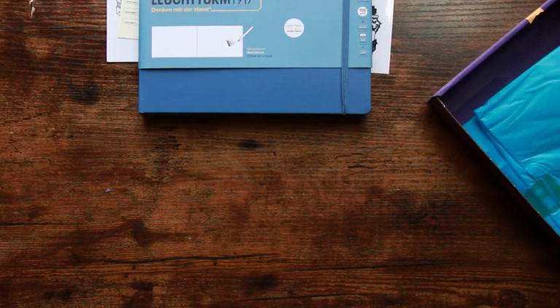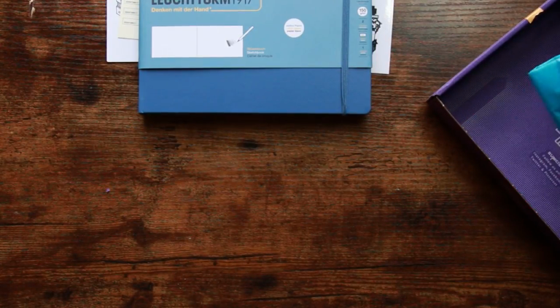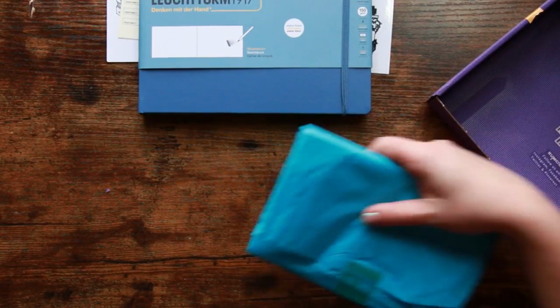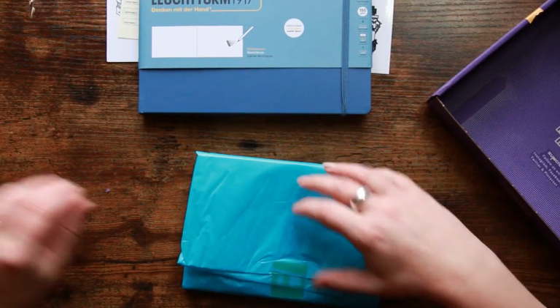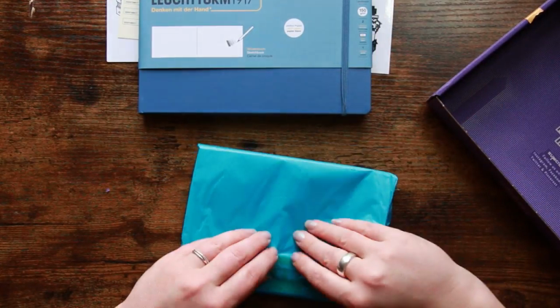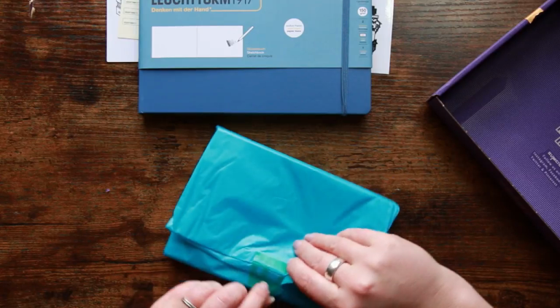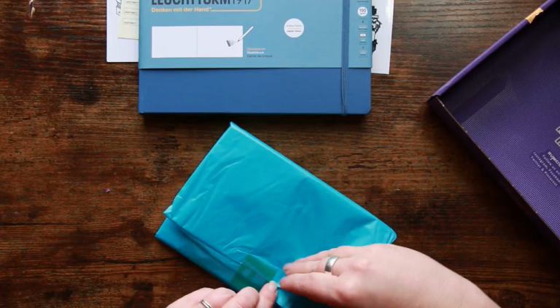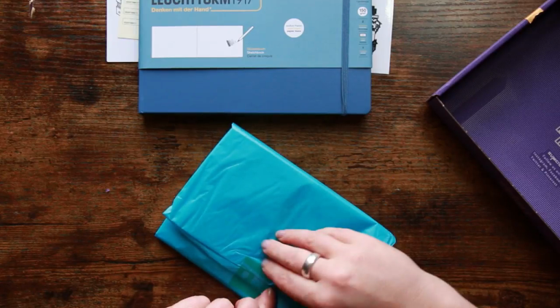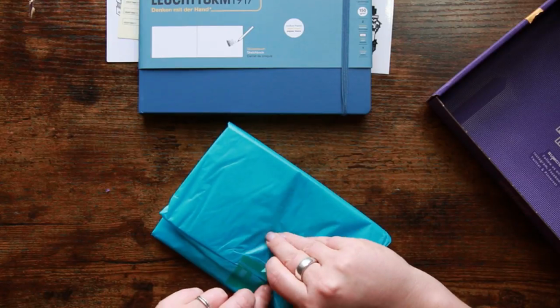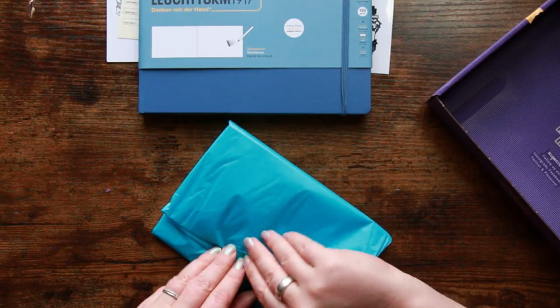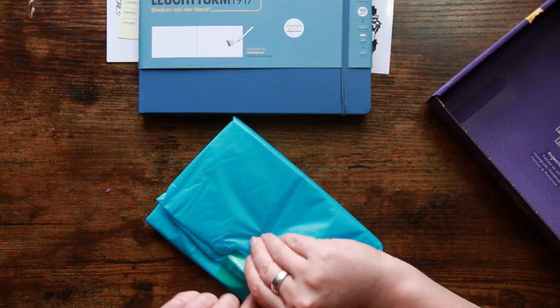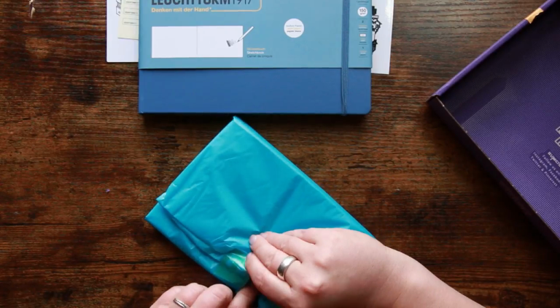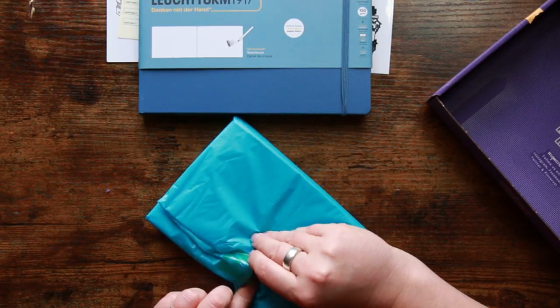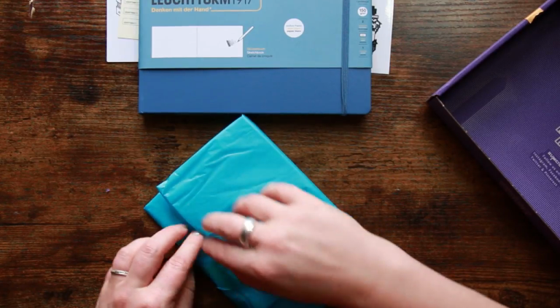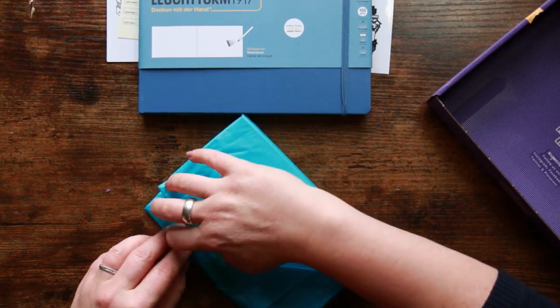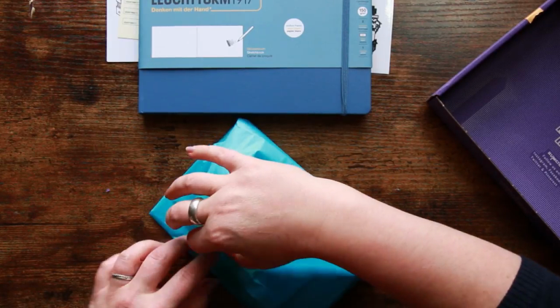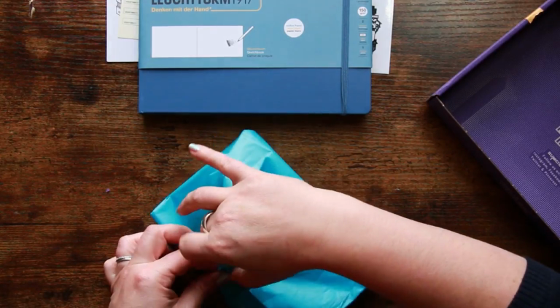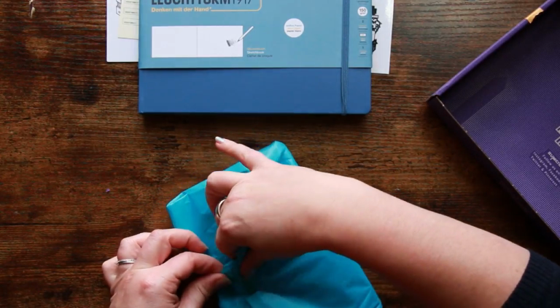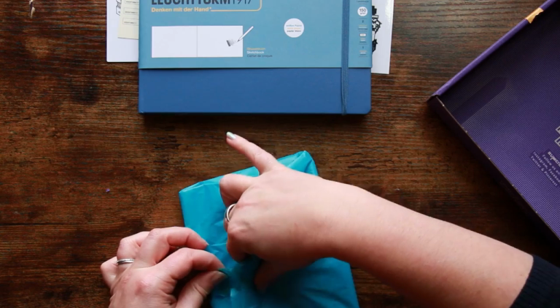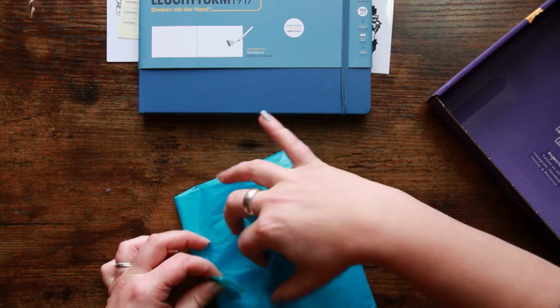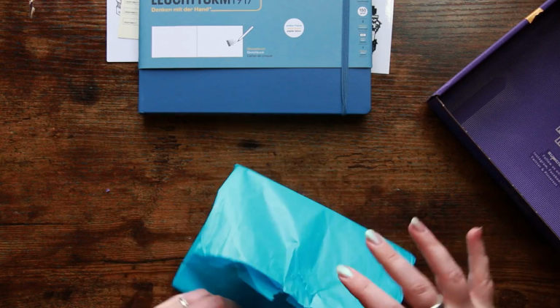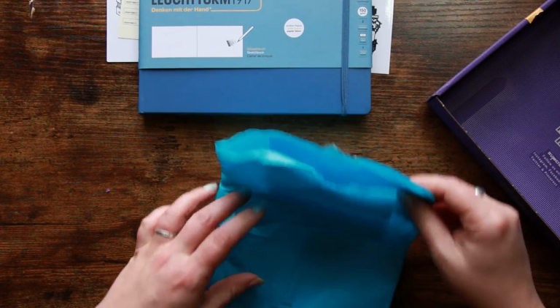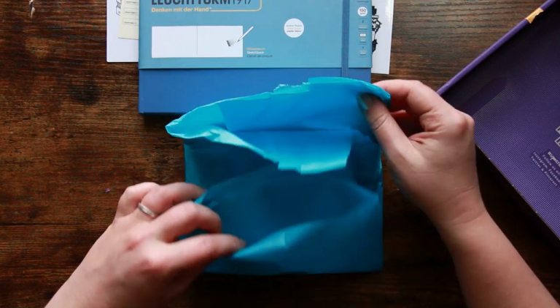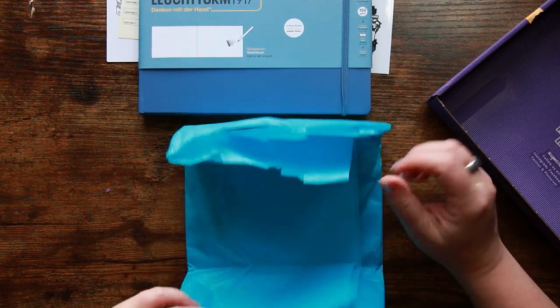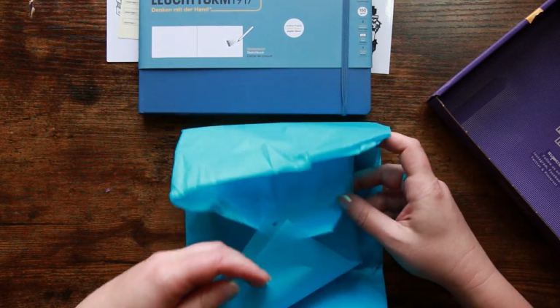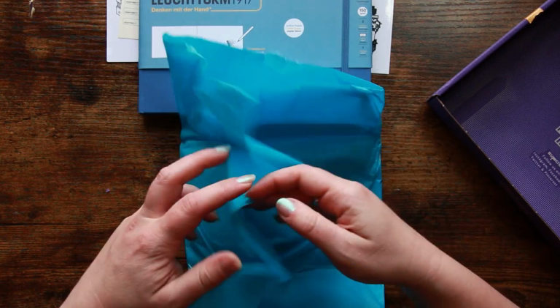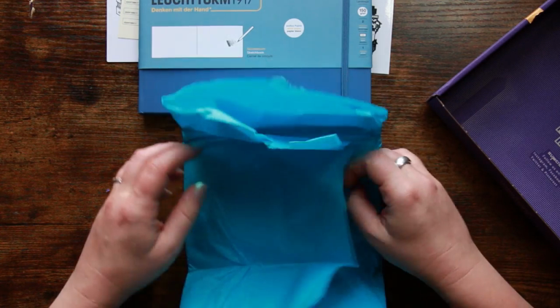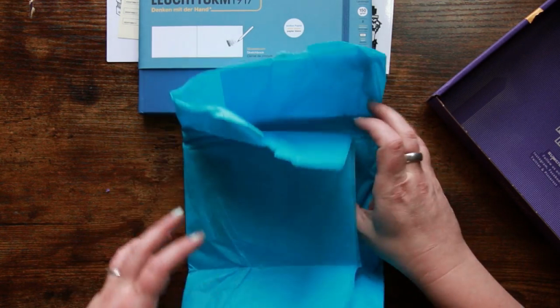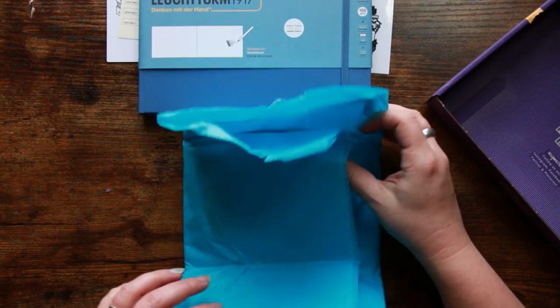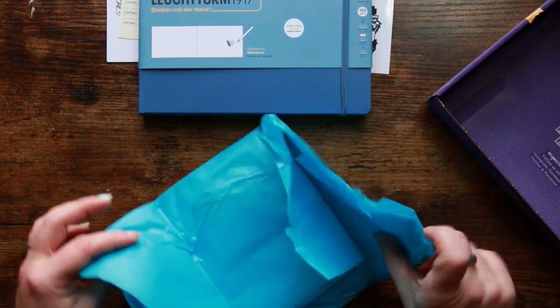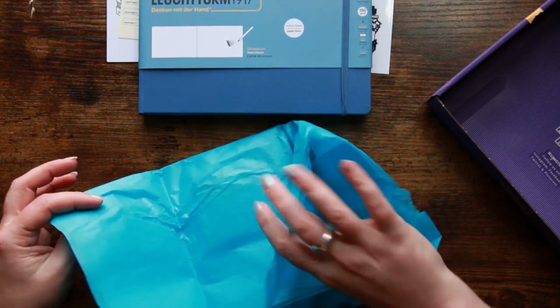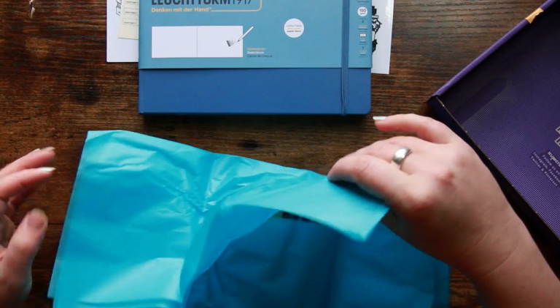I've got a funny feeling this is going to be fine liners and inks, and most of you will be aware that I'm not a huge fan of inks — but that's okay, it doesn't mean that I won't try and I won't have fun doing it.